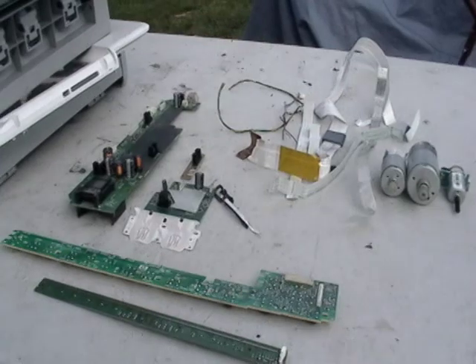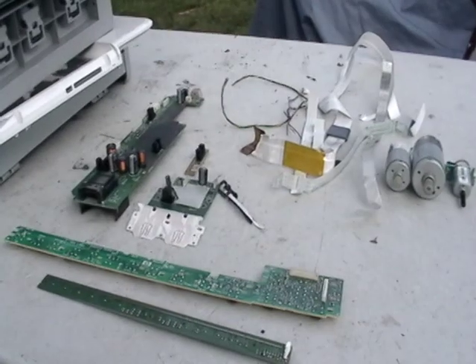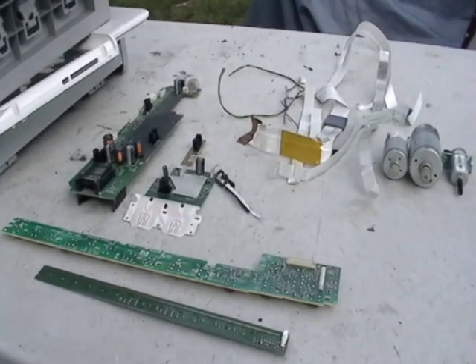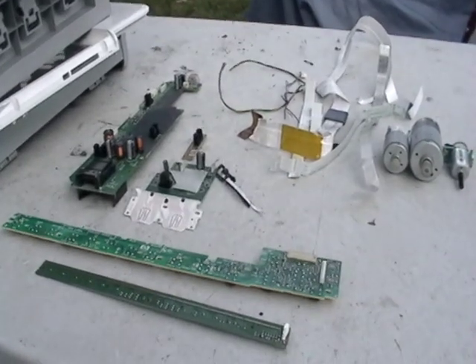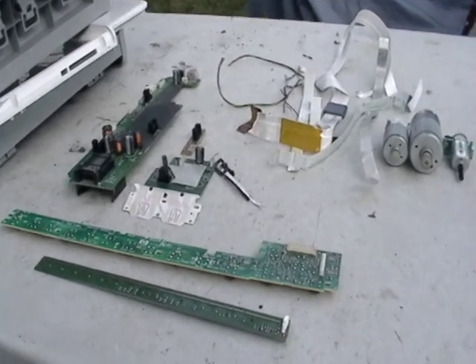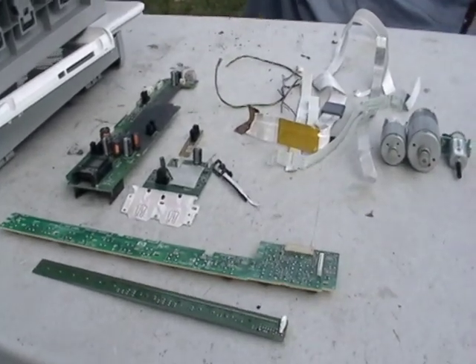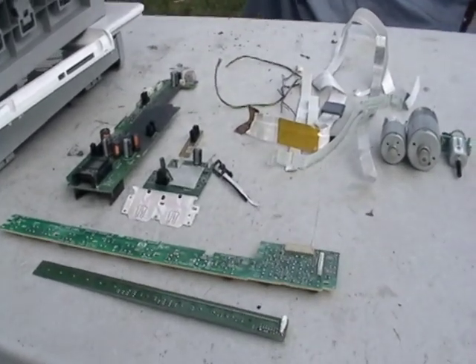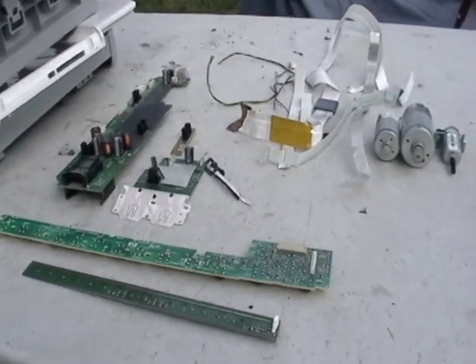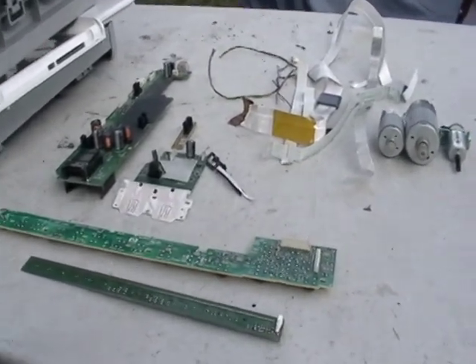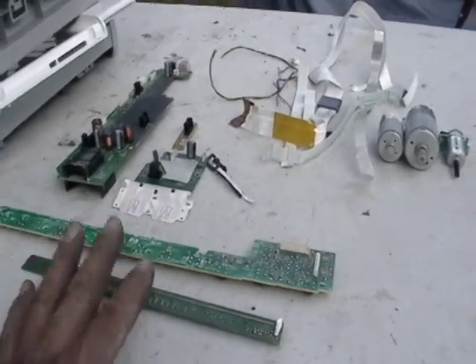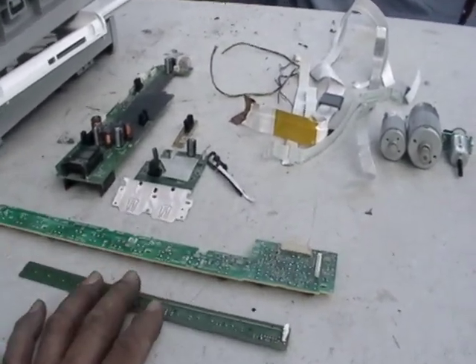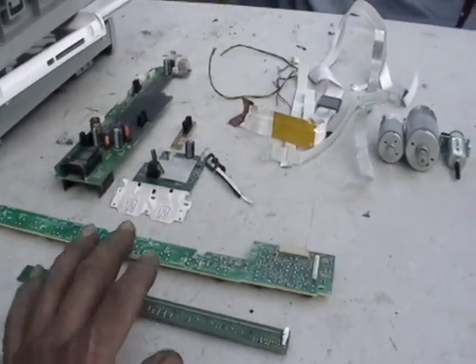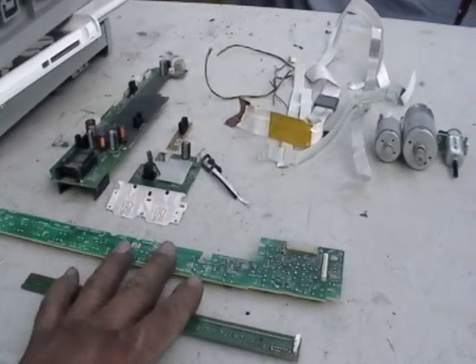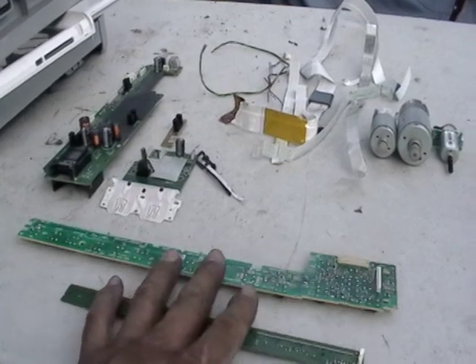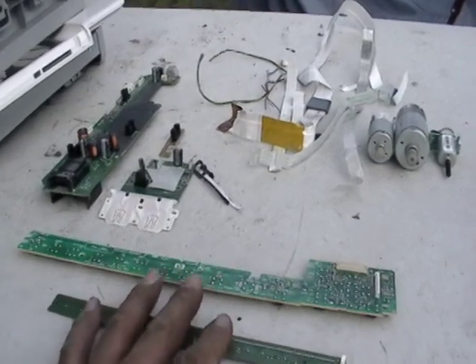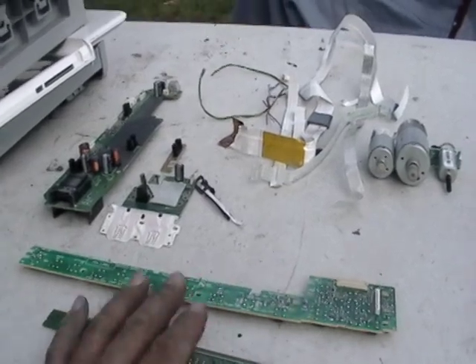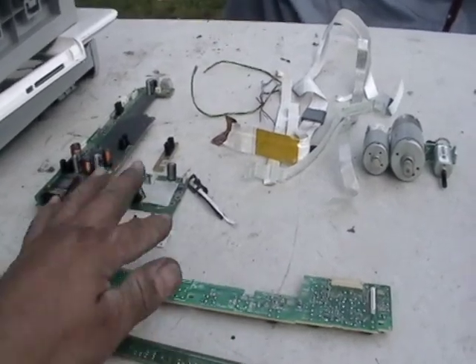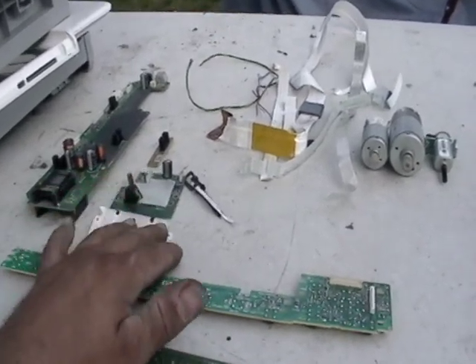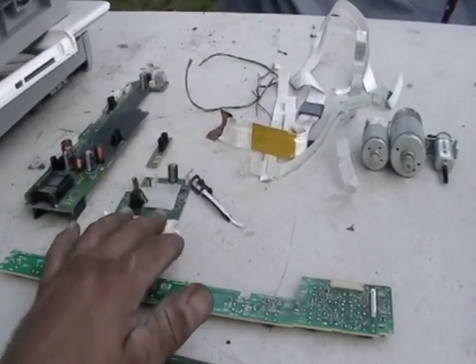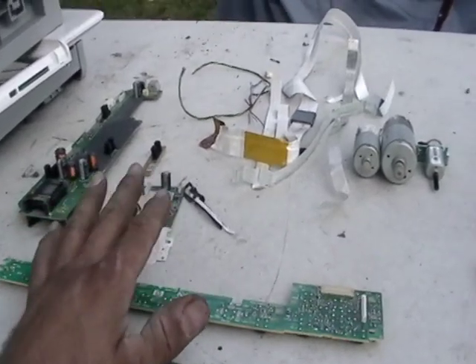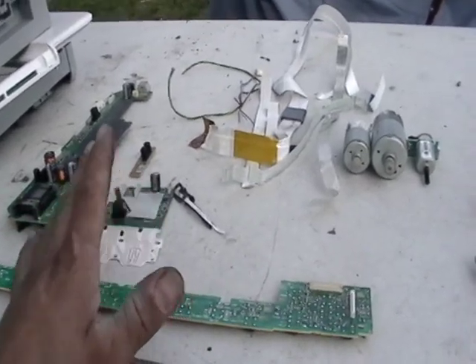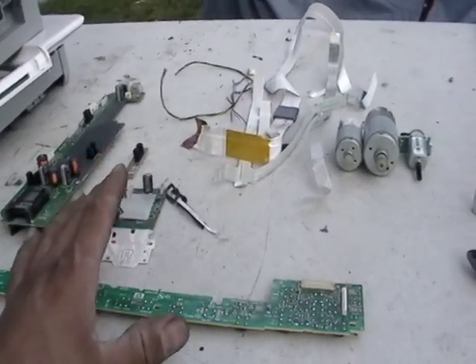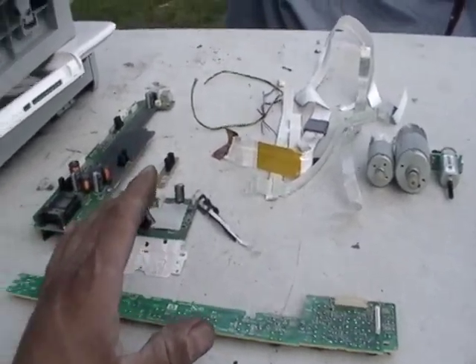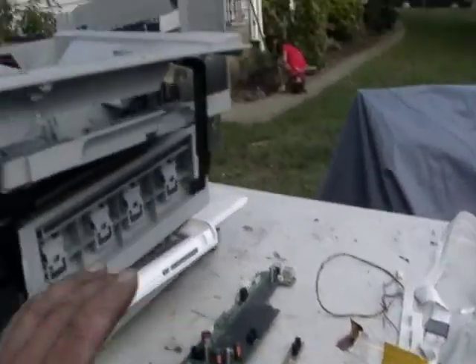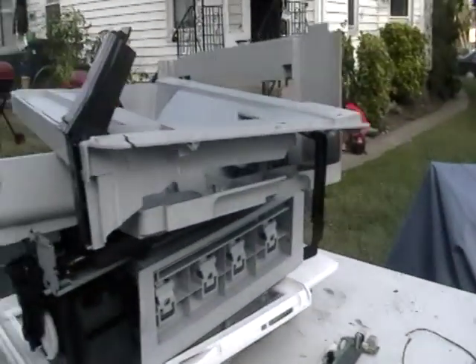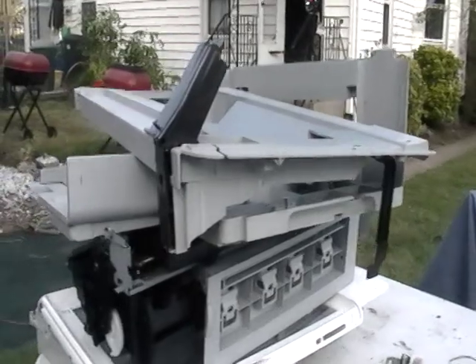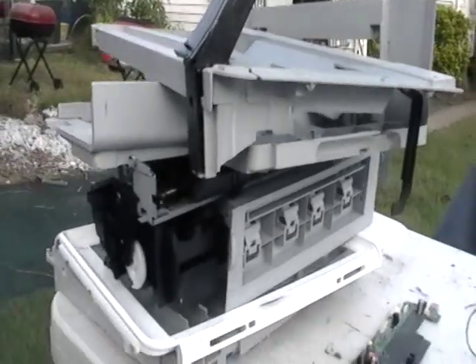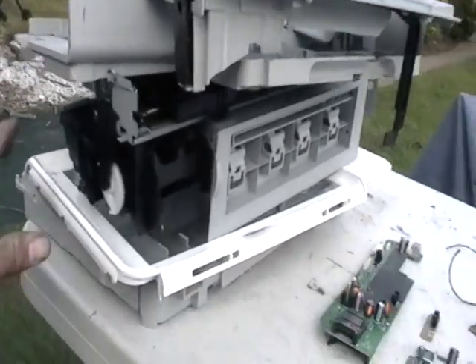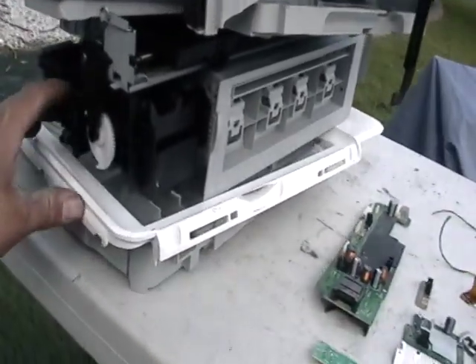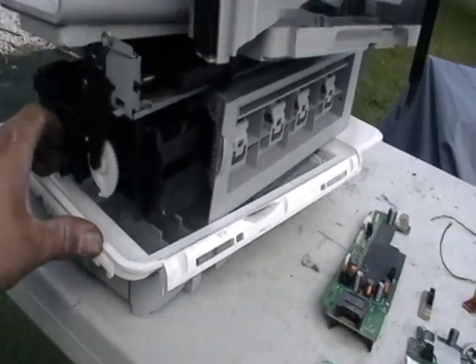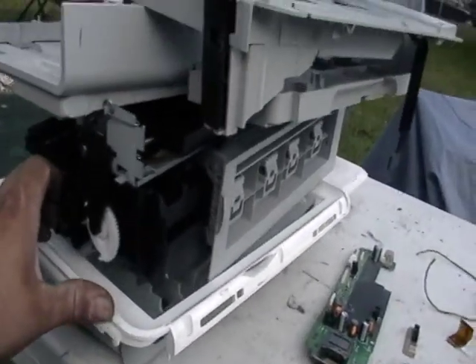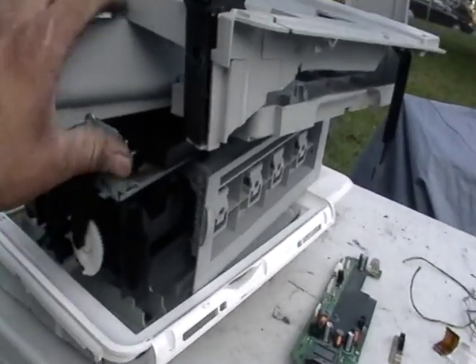Hey guys, it's Mike the Scrapper. I just took apart a color printer — a little inkjet. It took about three minutes. And this is pretty much what's left of the printer there.